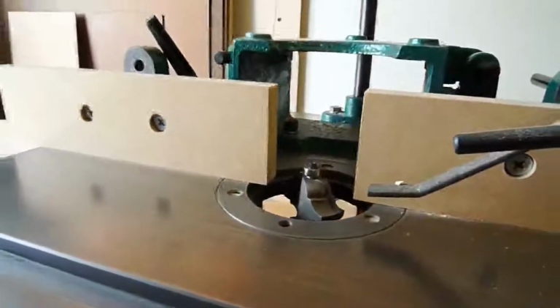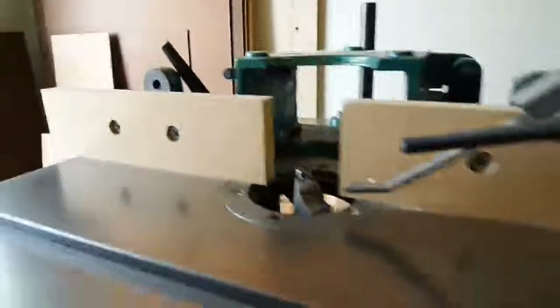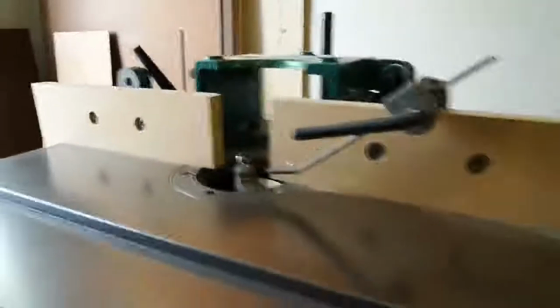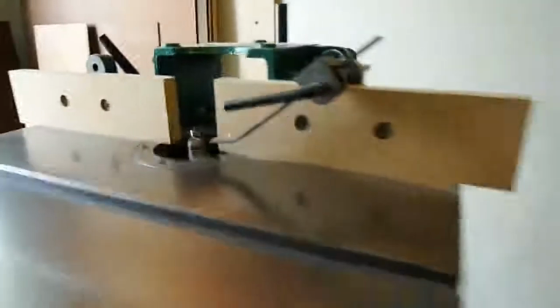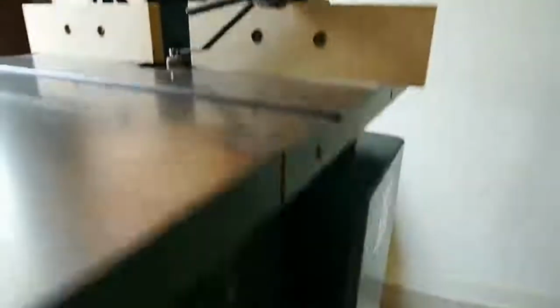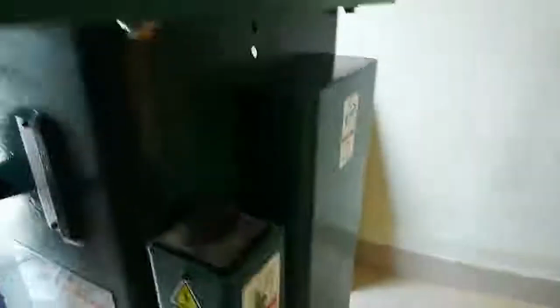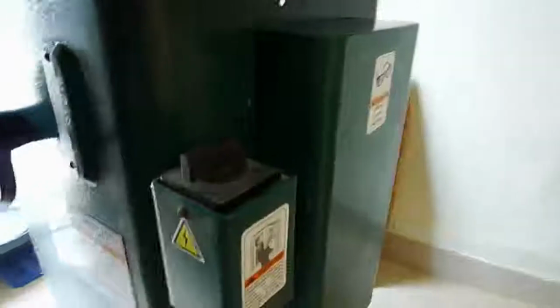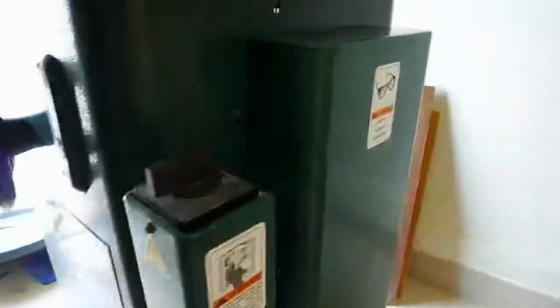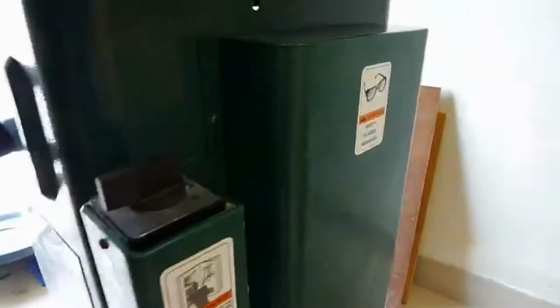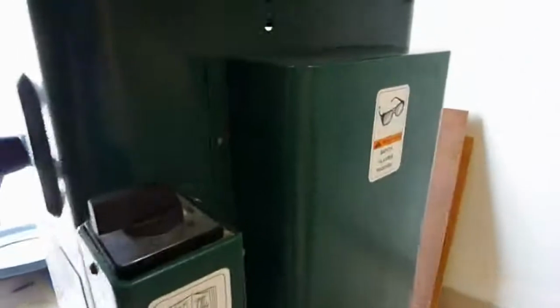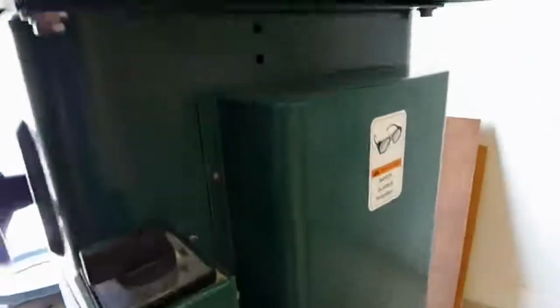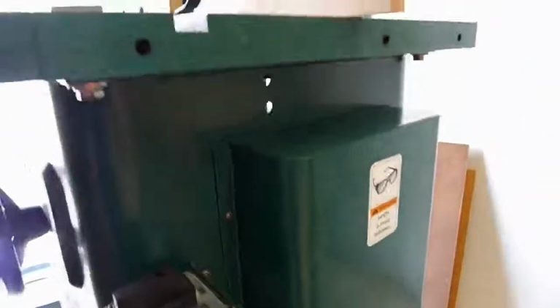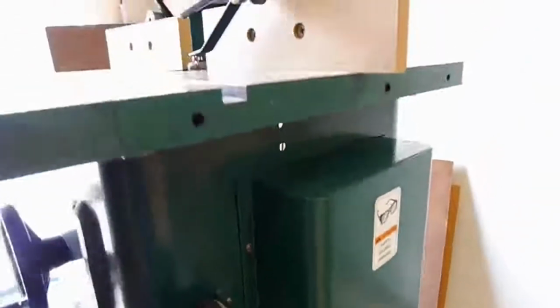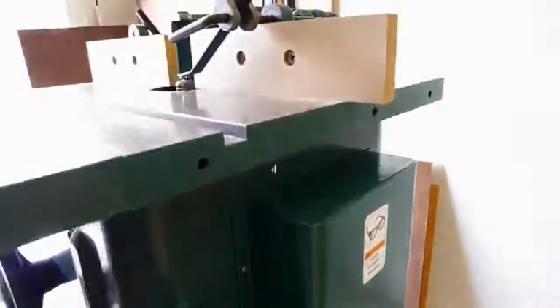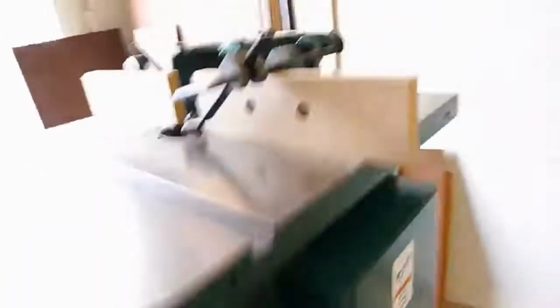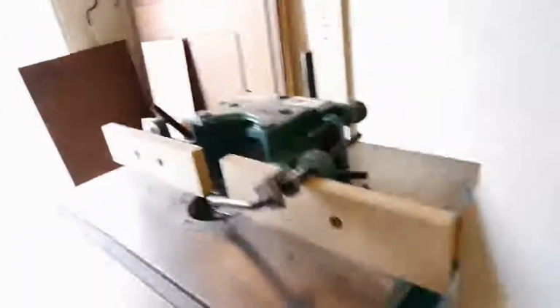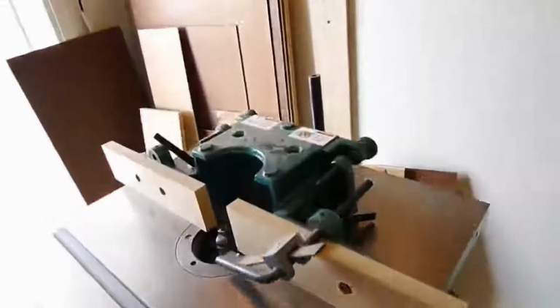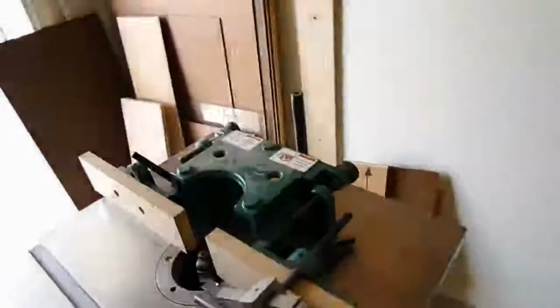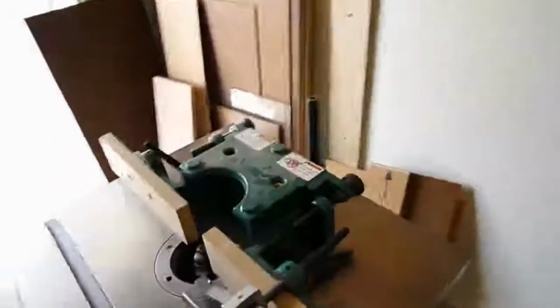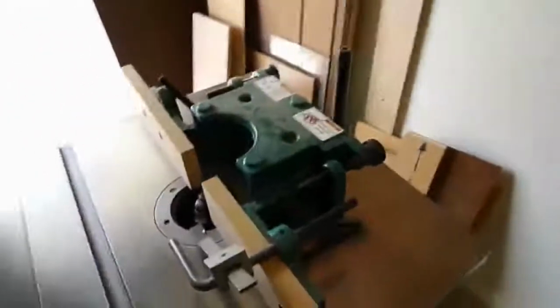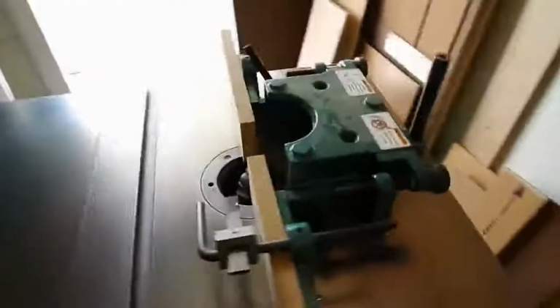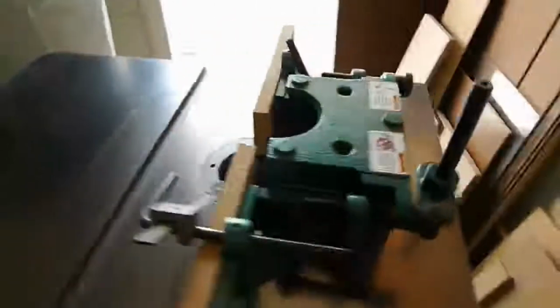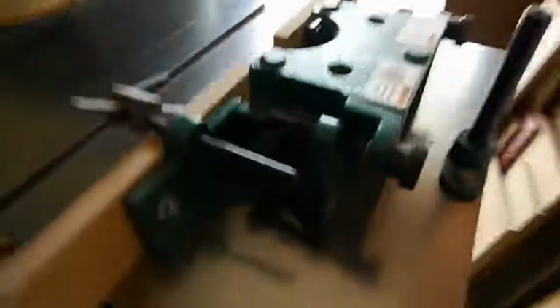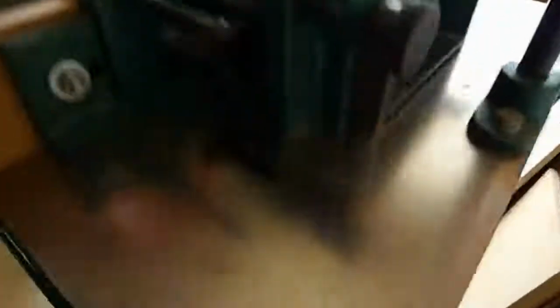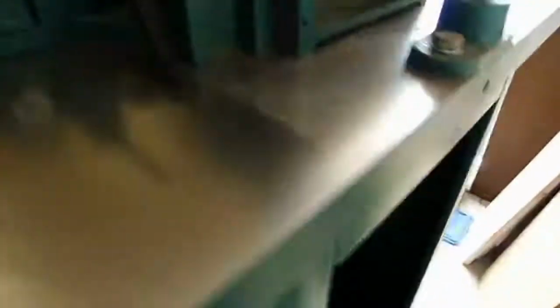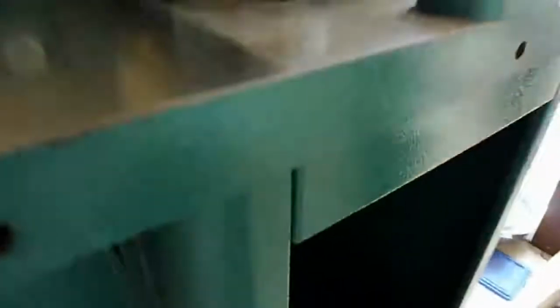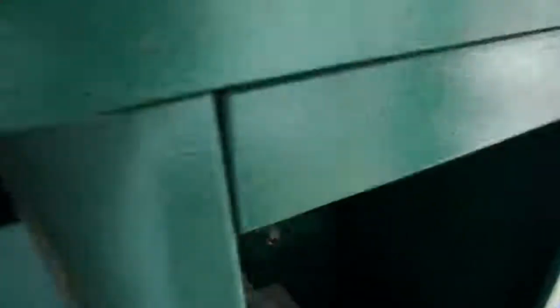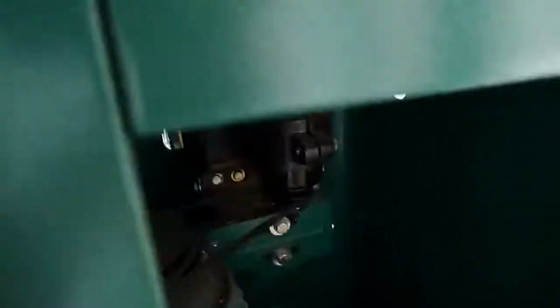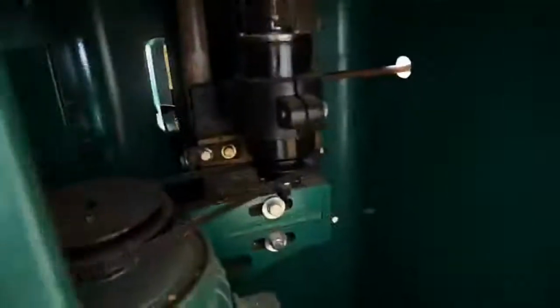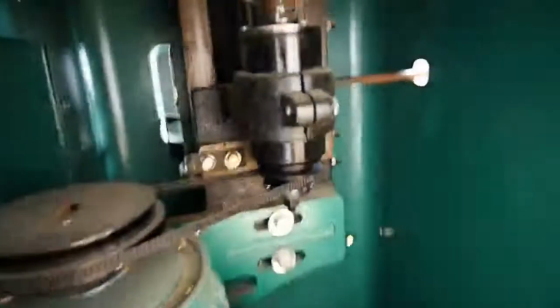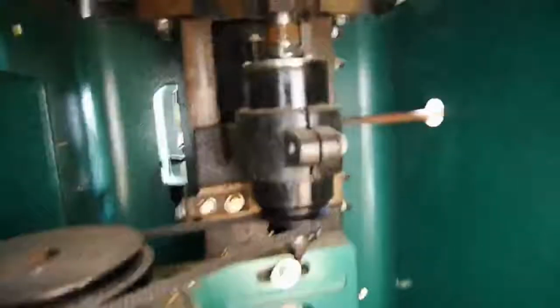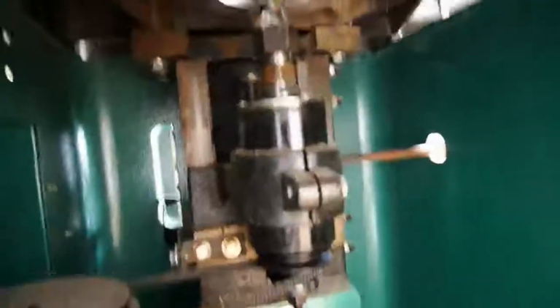This machine is very capable of cutting pretty much anything you throw at it within reason. It's super clean and in excellent condition.